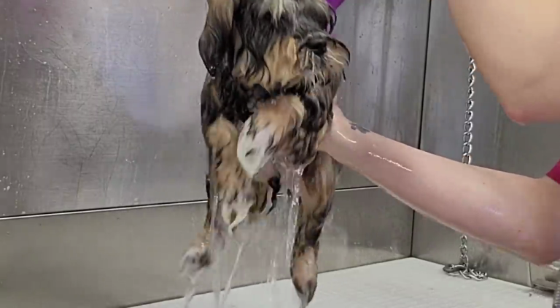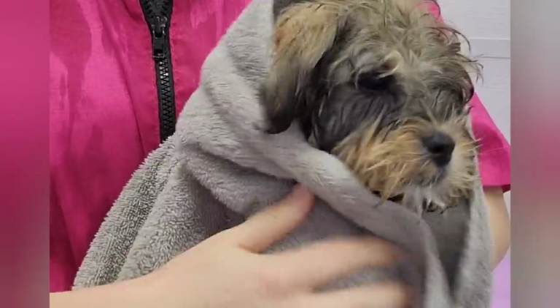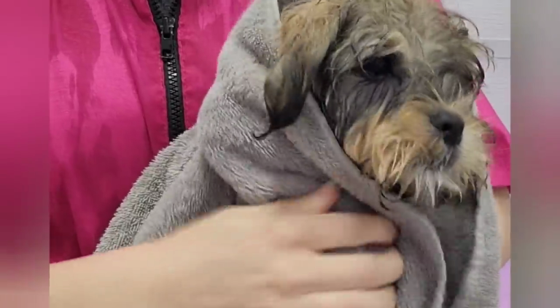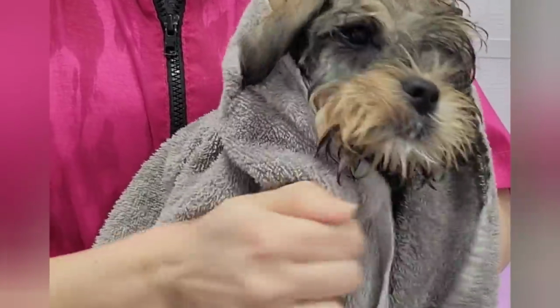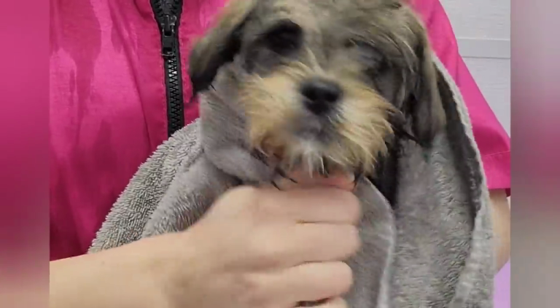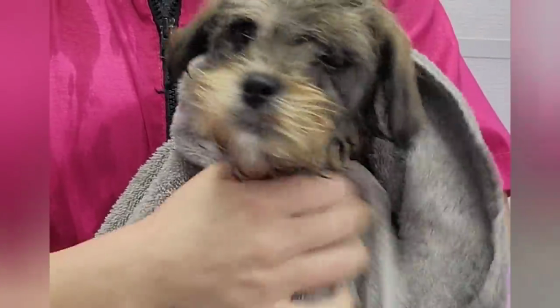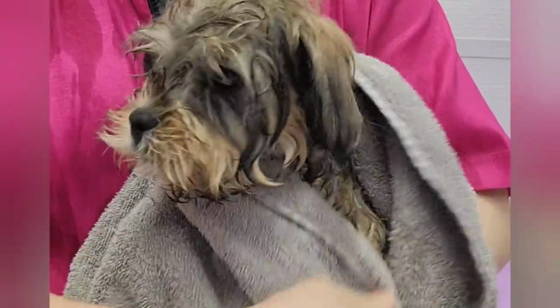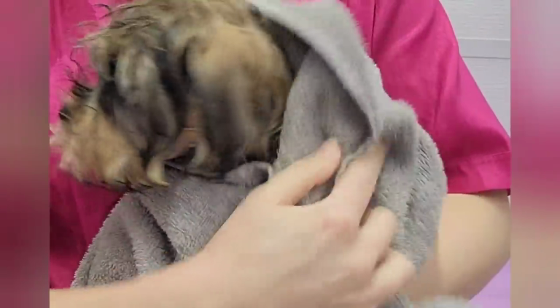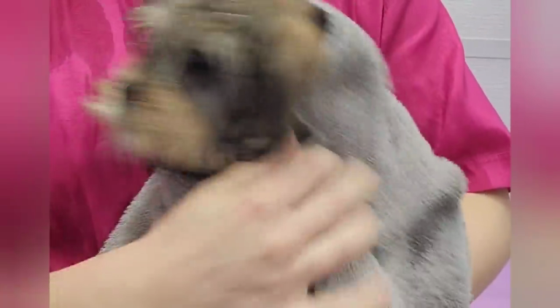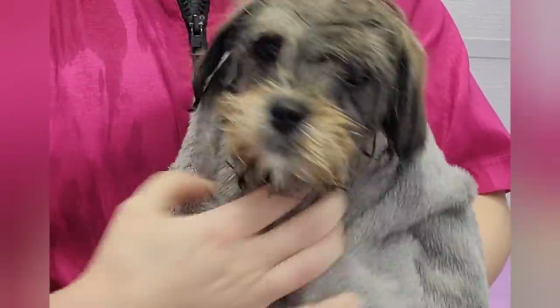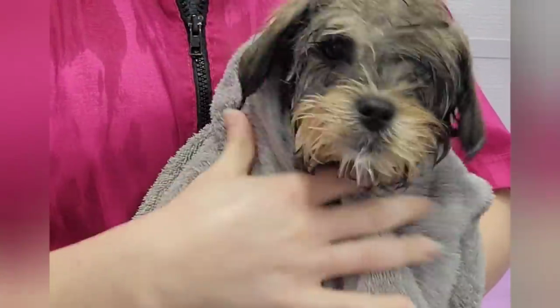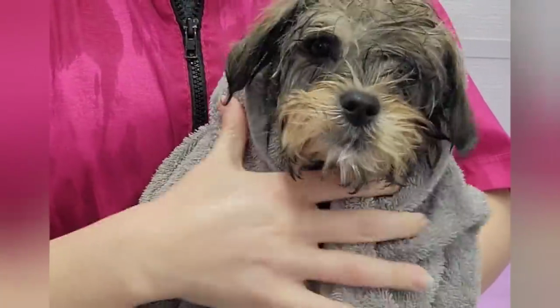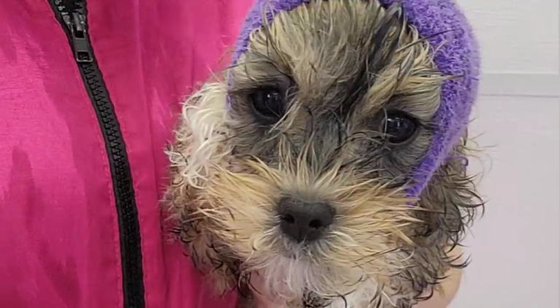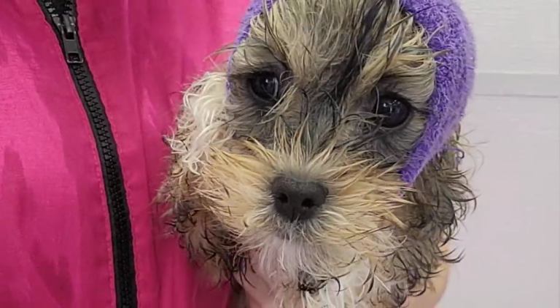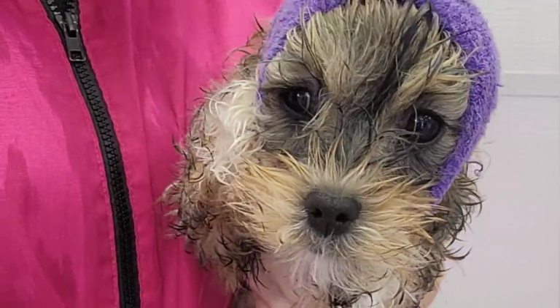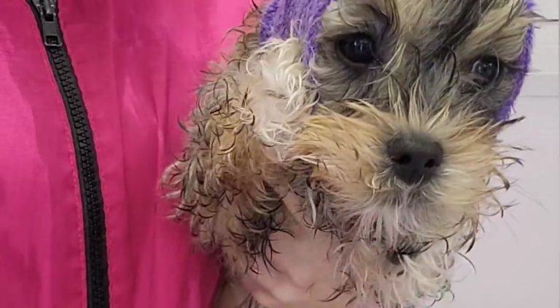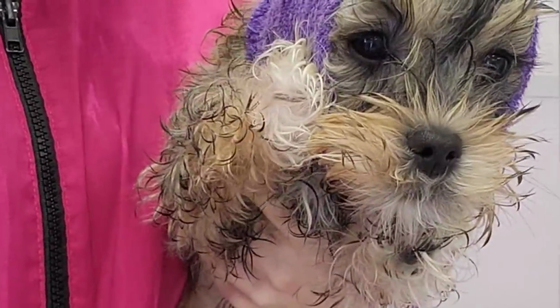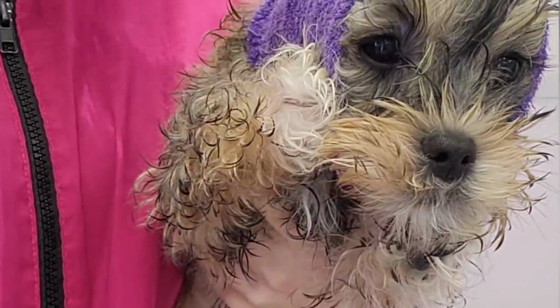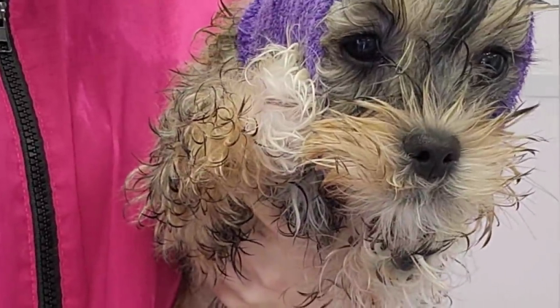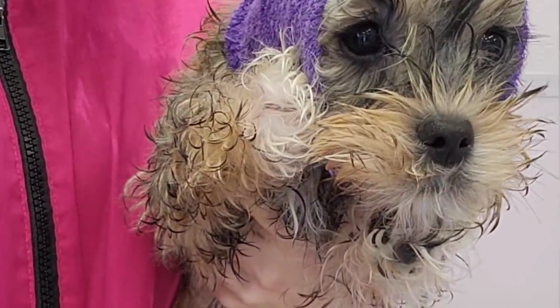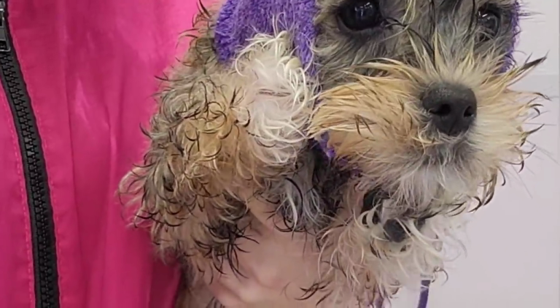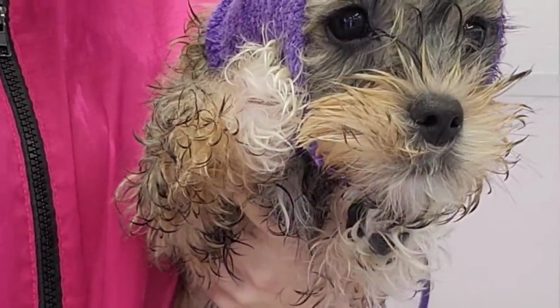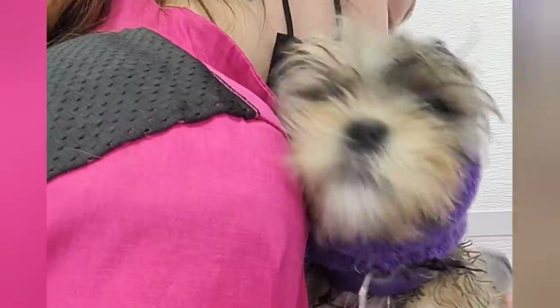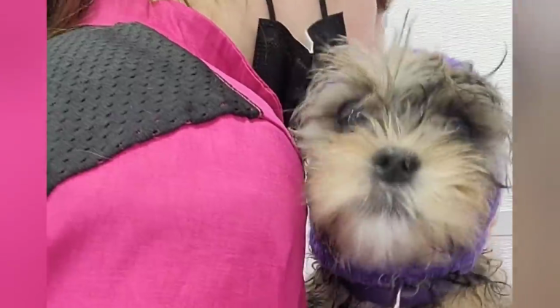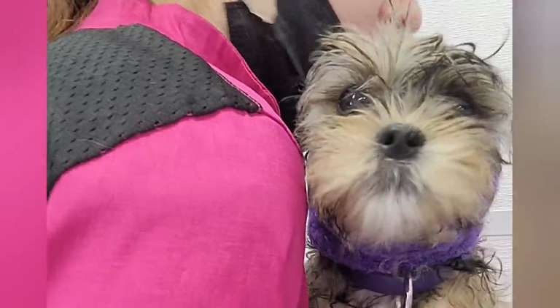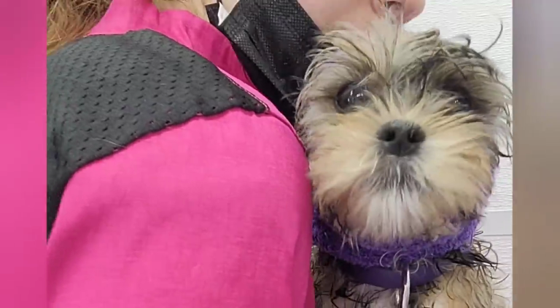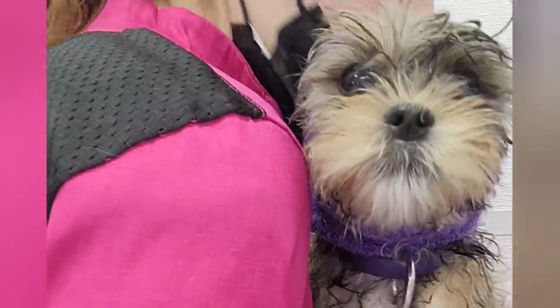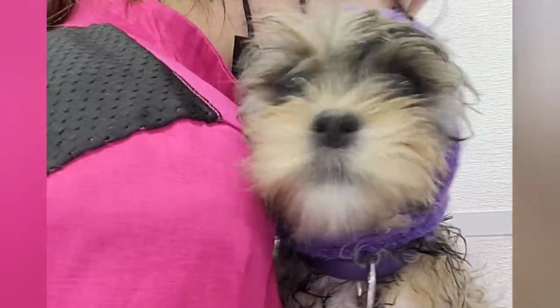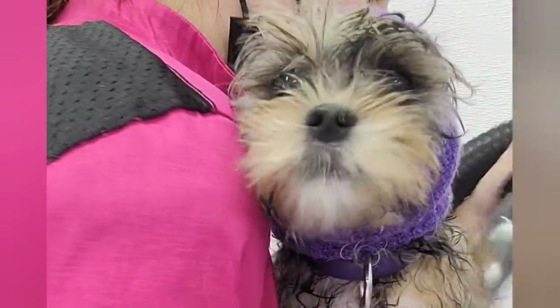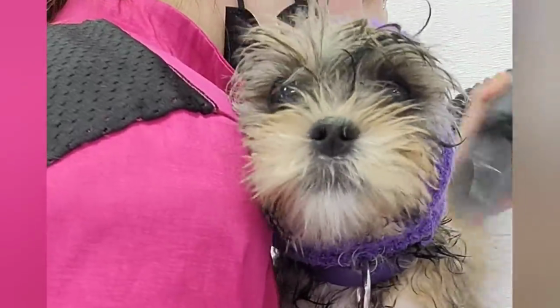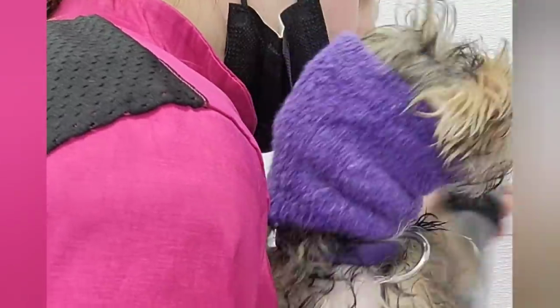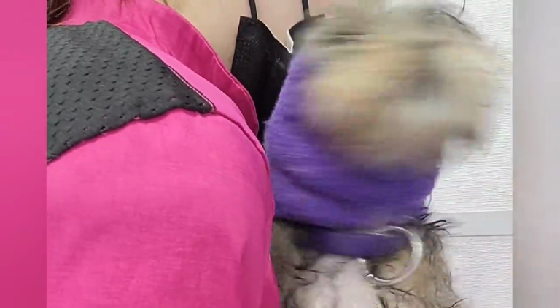After her bath, I towel her dry, and she wasn't fond of her happy hoodie — she kept trying to take it off. As I blow-dried her with the high-velocity dryer, she was a little bit nervous.